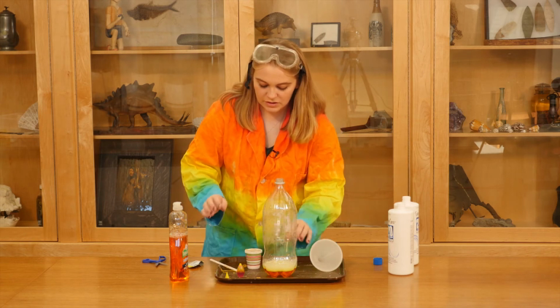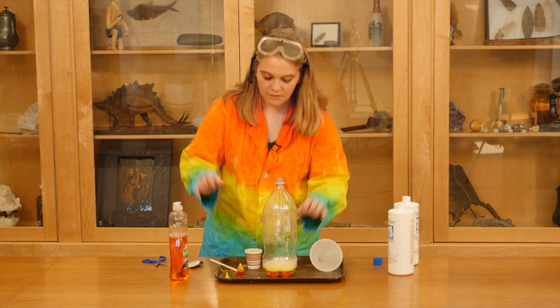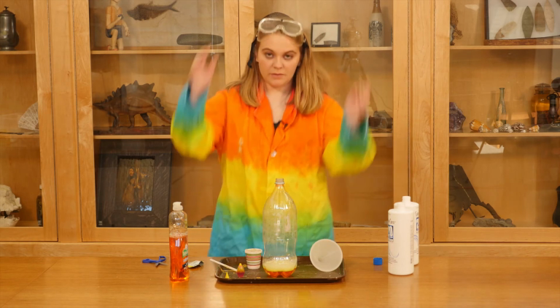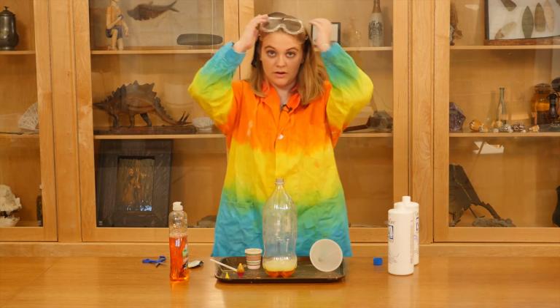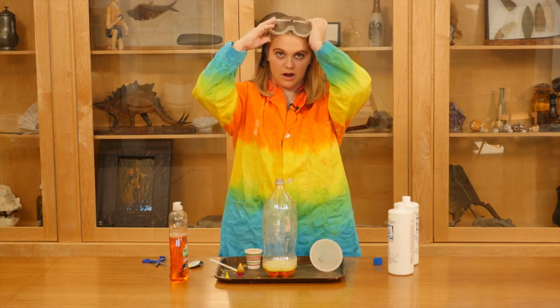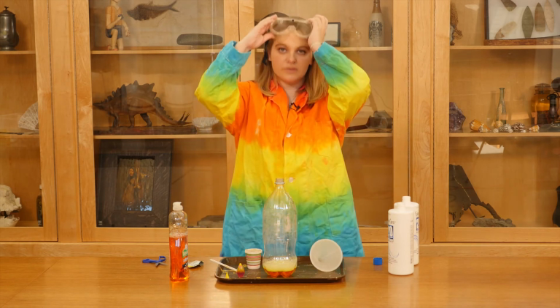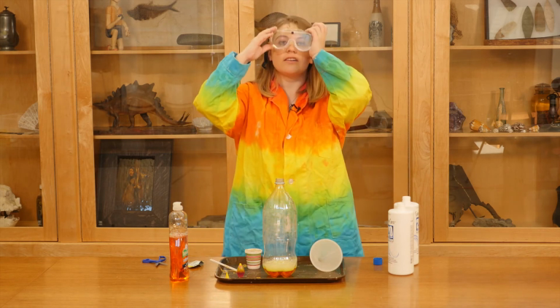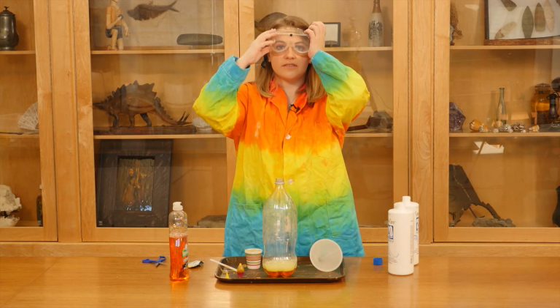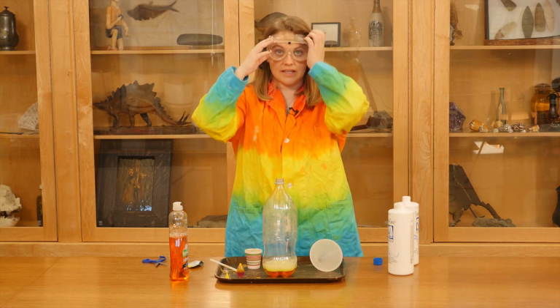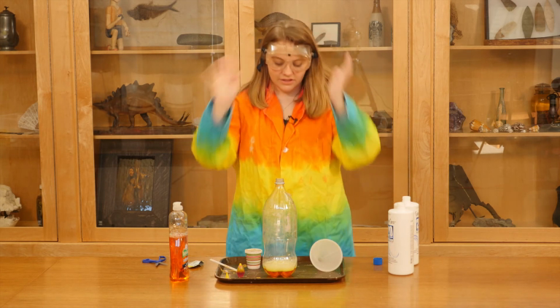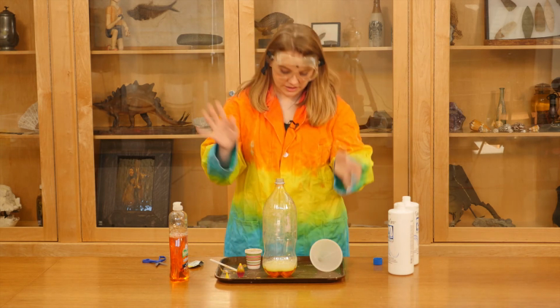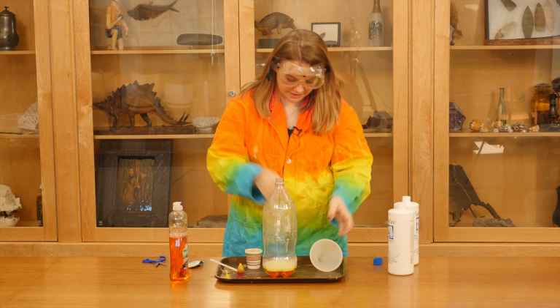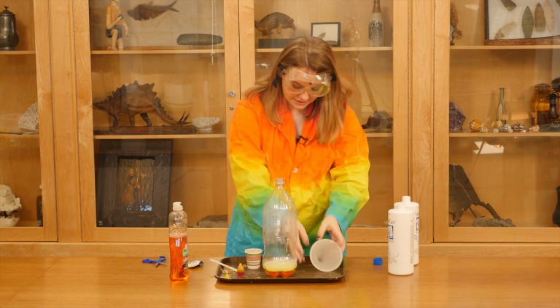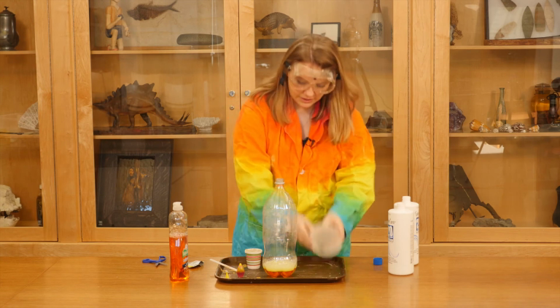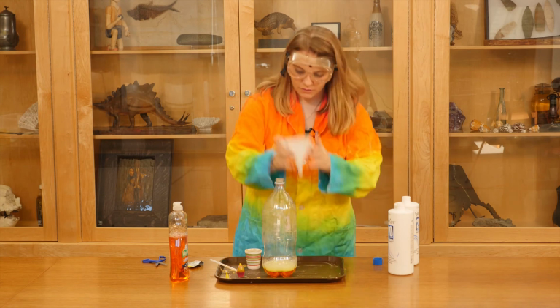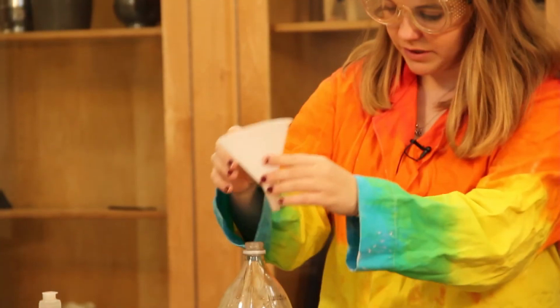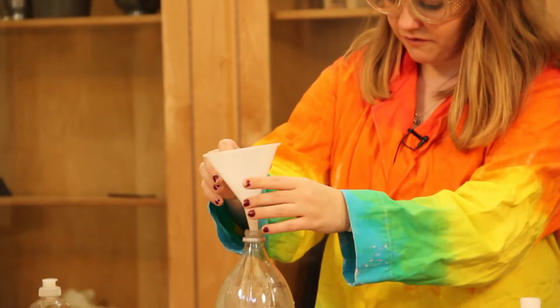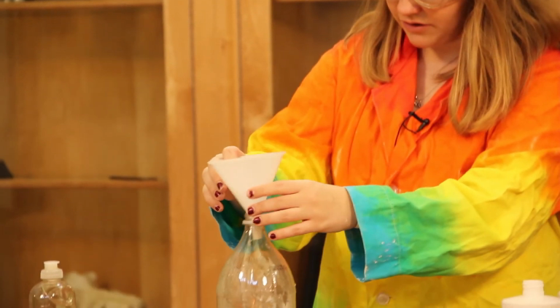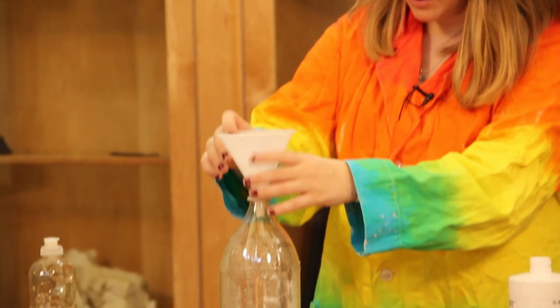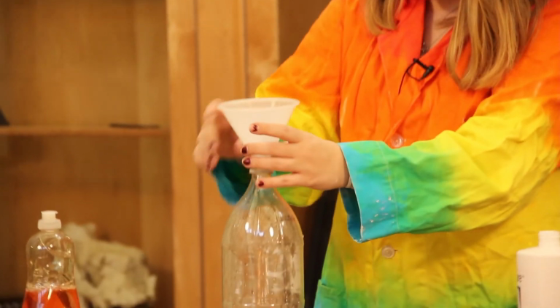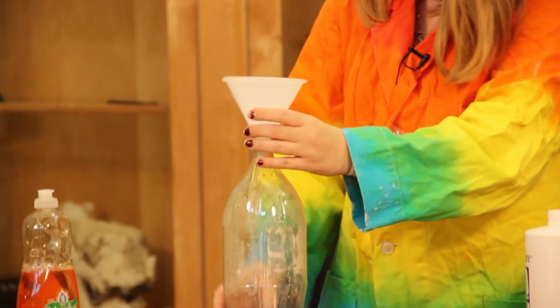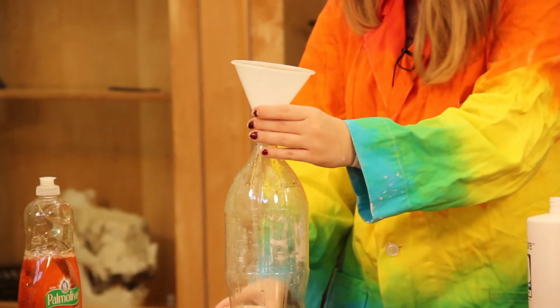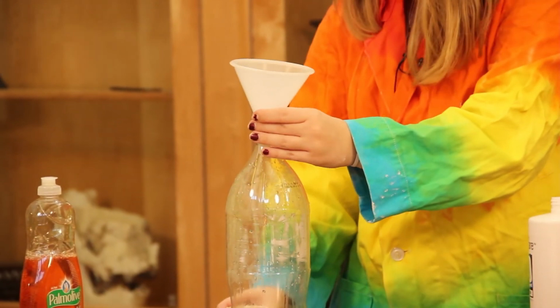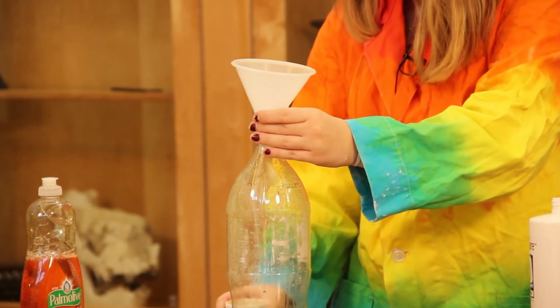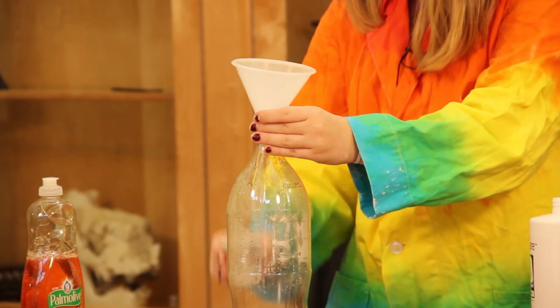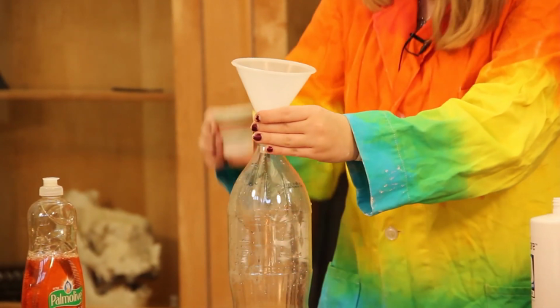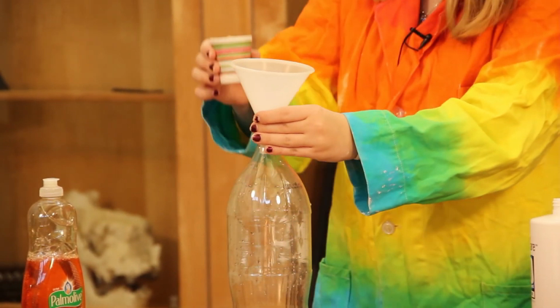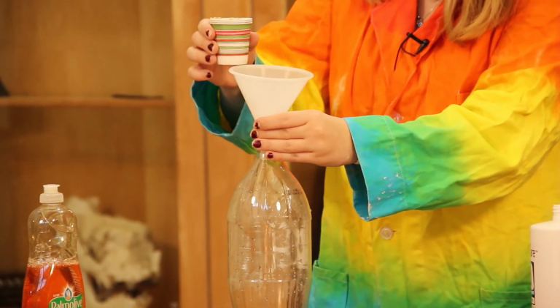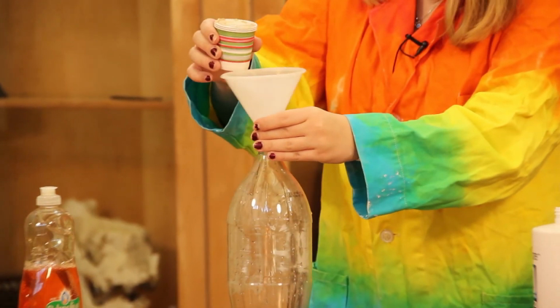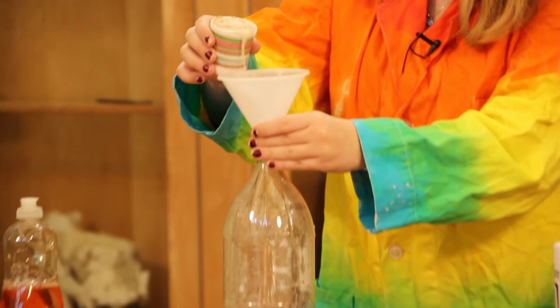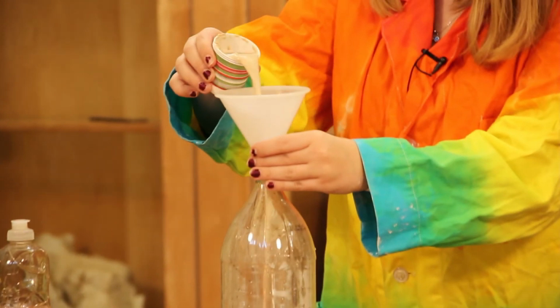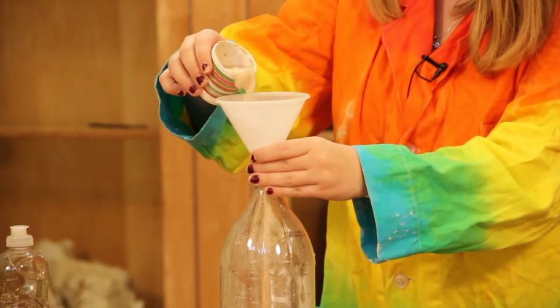So now we're going to put goggles on just for safety, just in case. We're going to put the funnel on top of the bottle and we're going to pour our water and yeast mixture in.